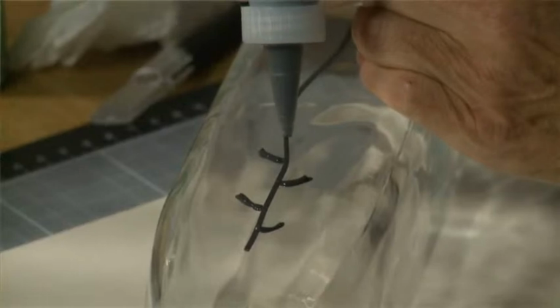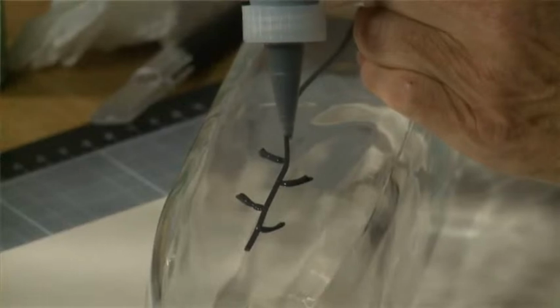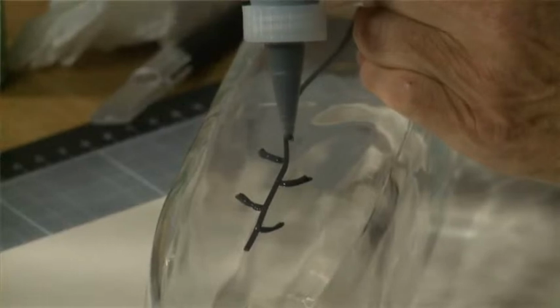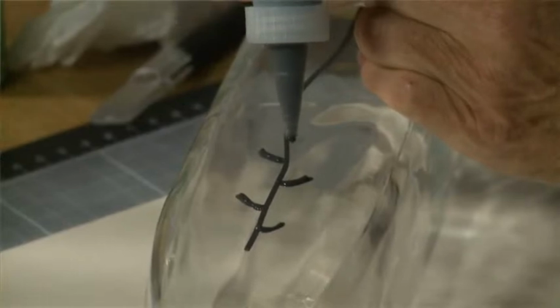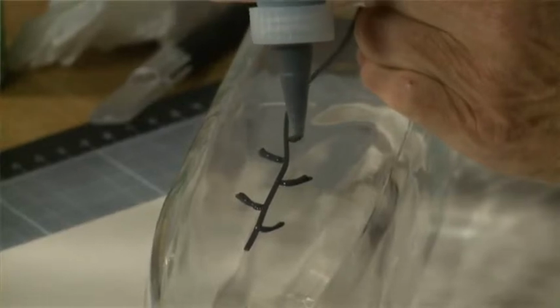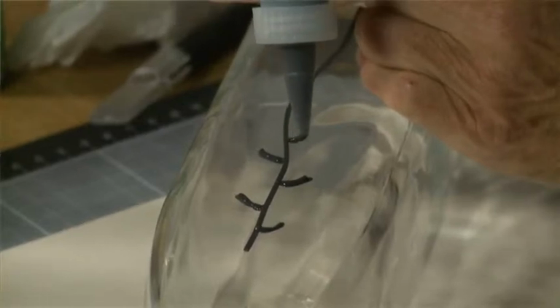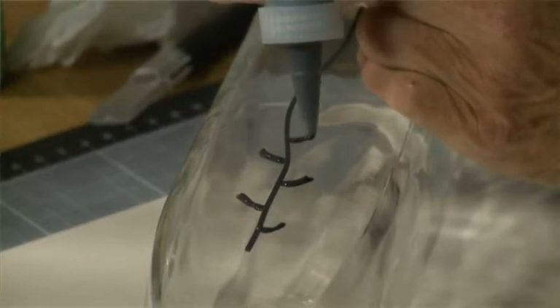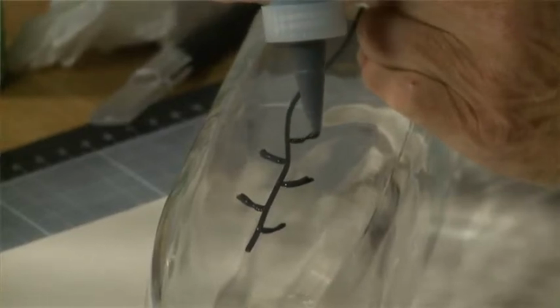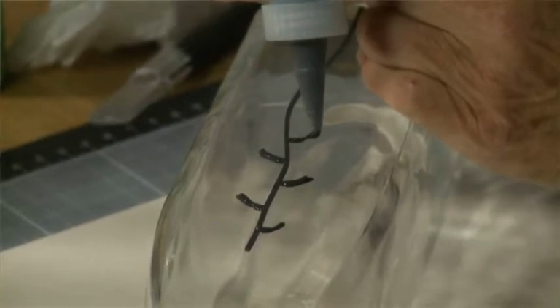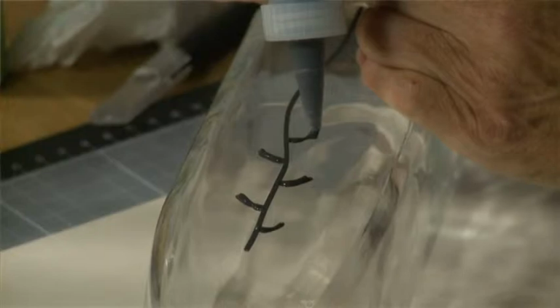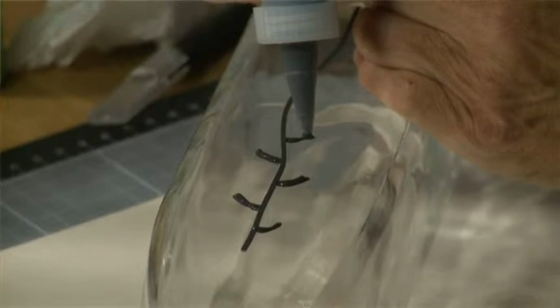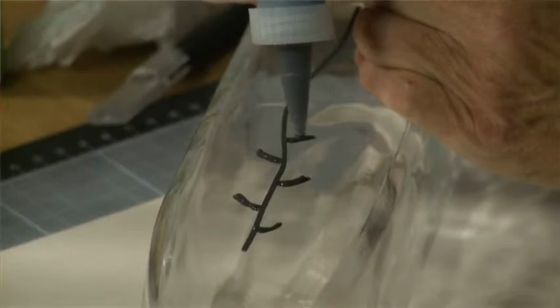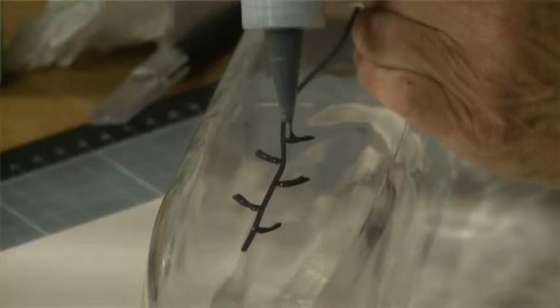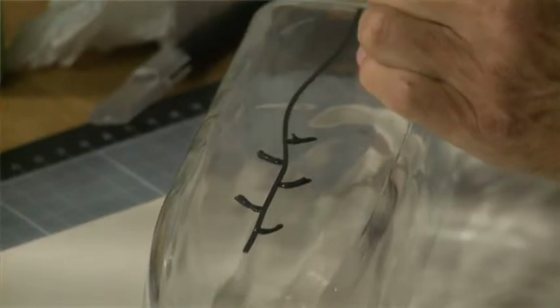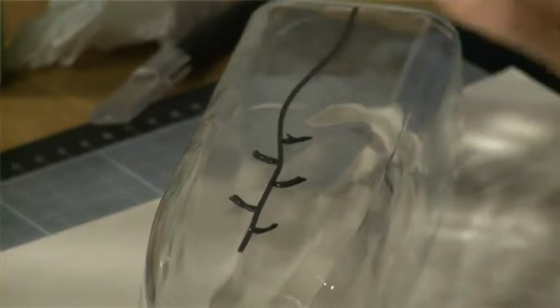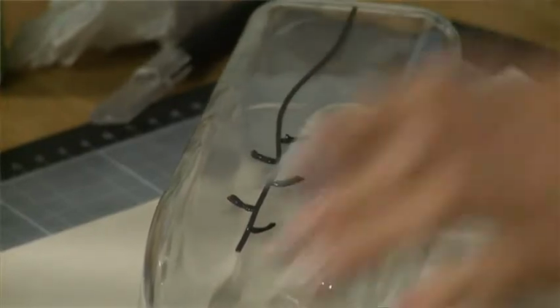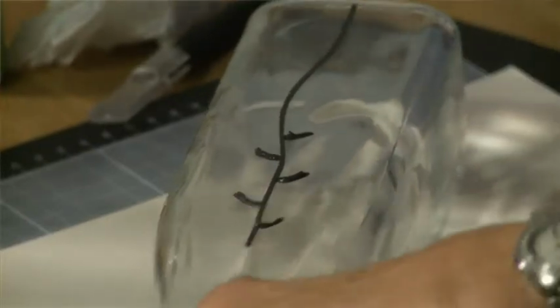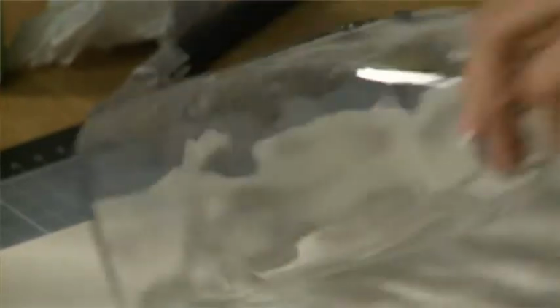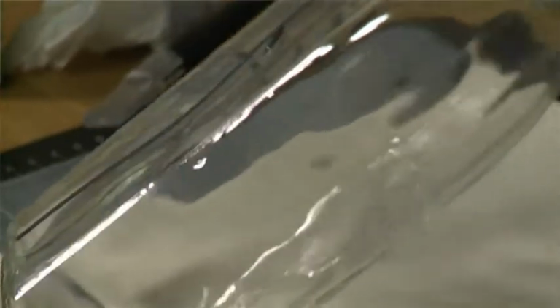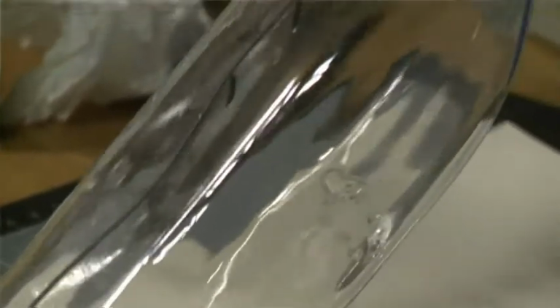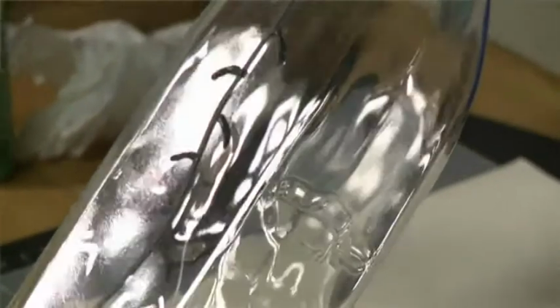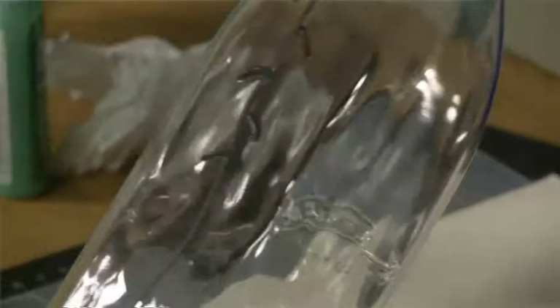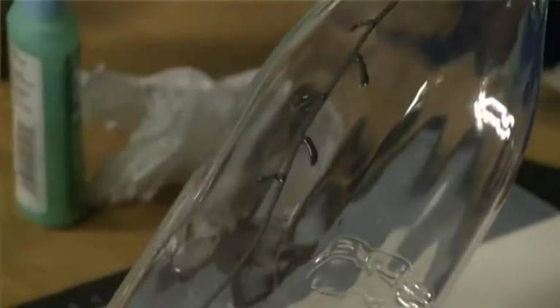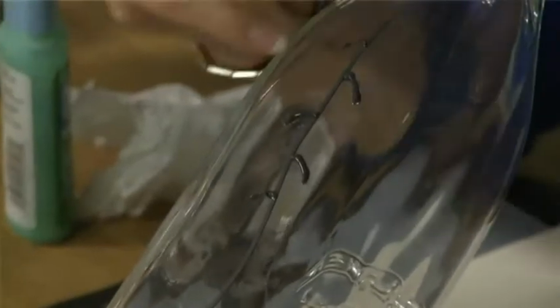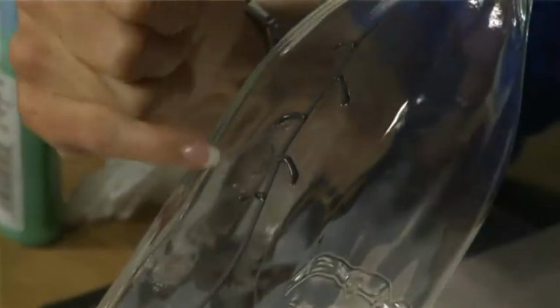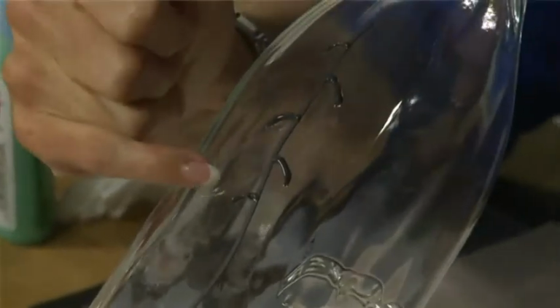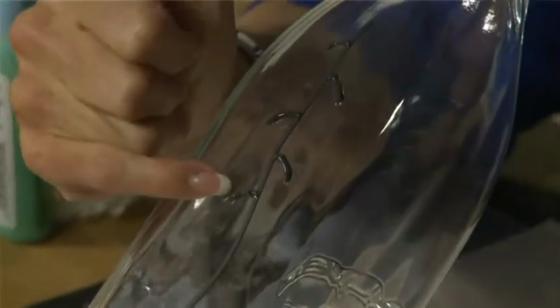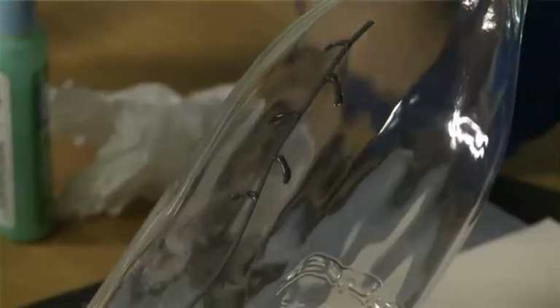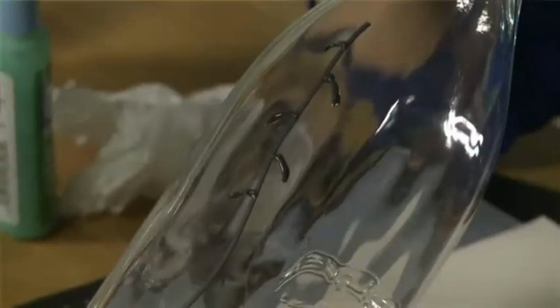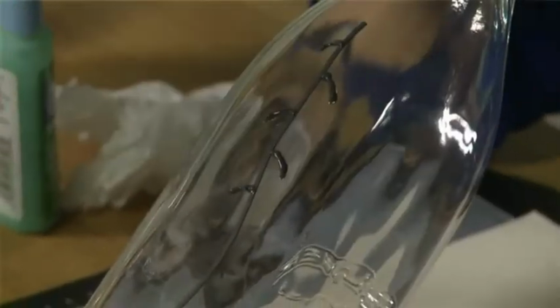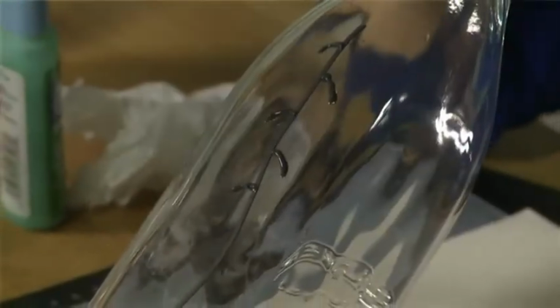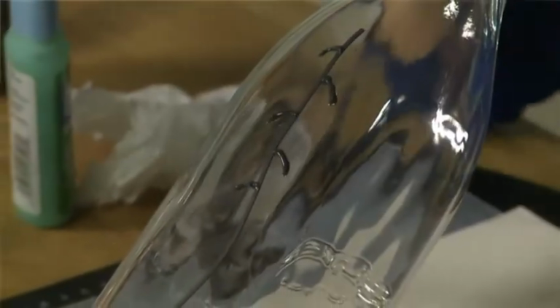This takes probably about seven hours to become quite dry, but you can get the picture of how I'm building up the liquid leading in order to hang the olives on.